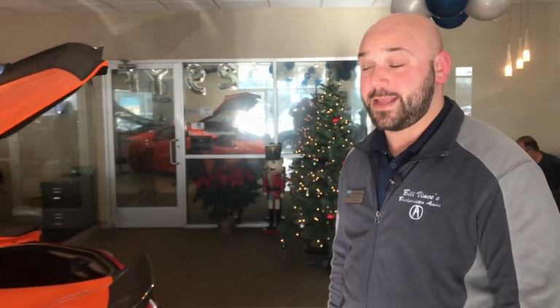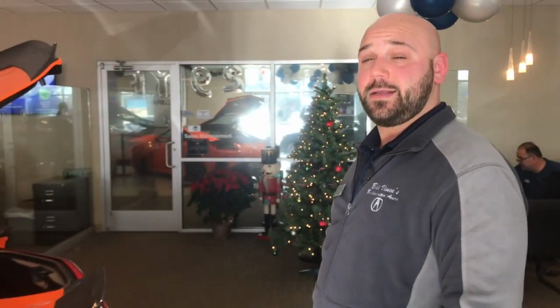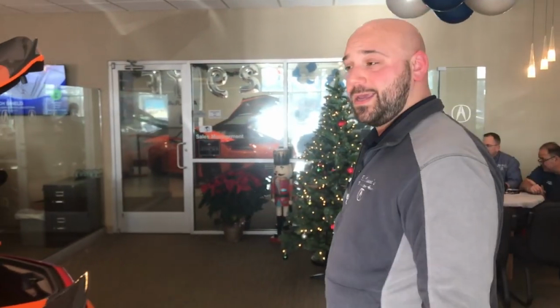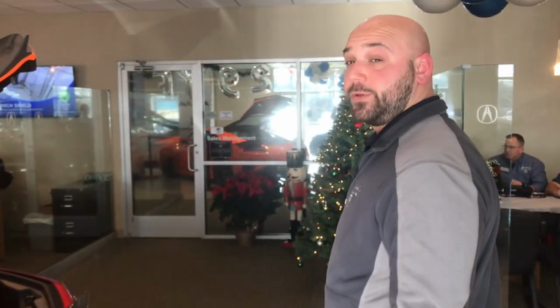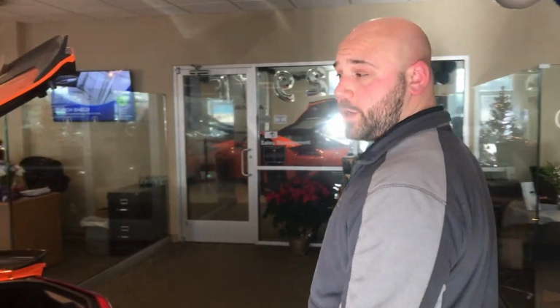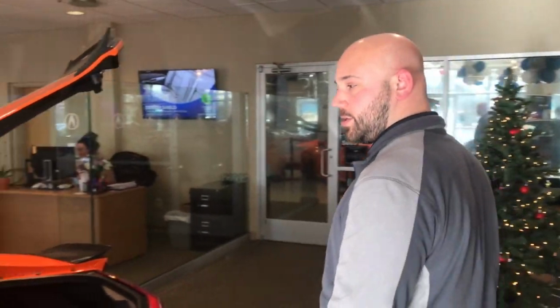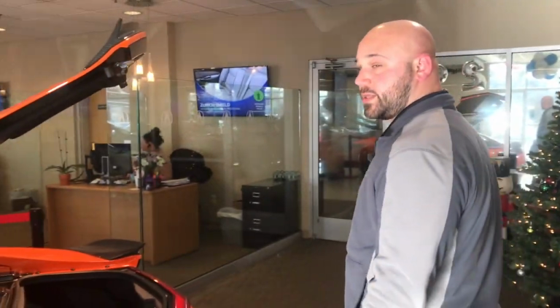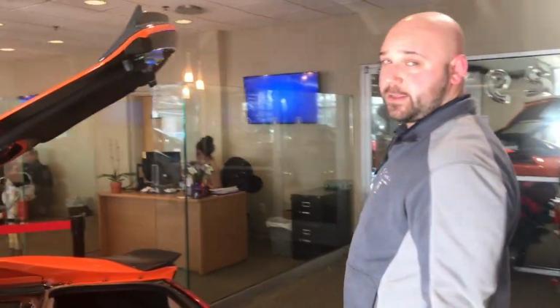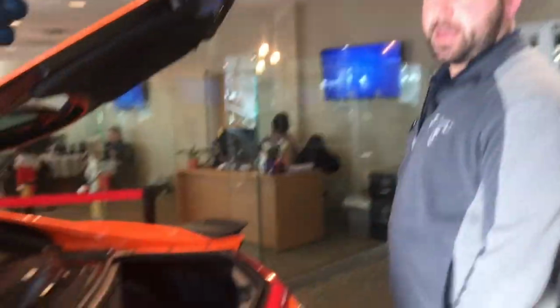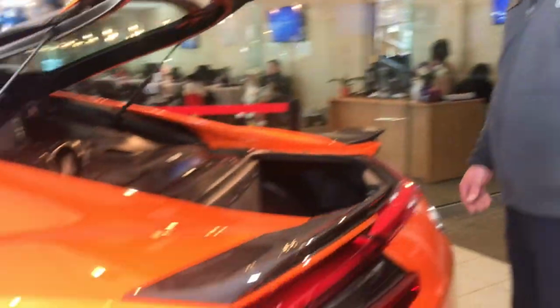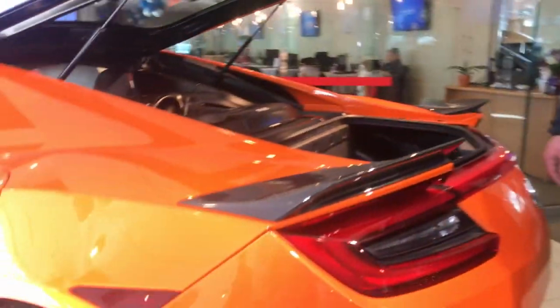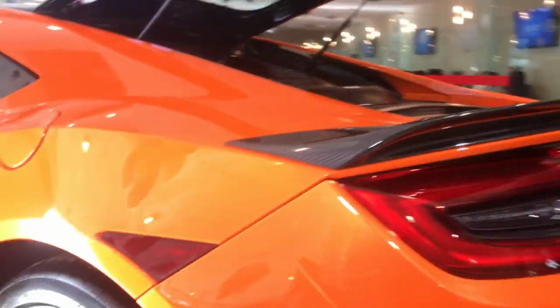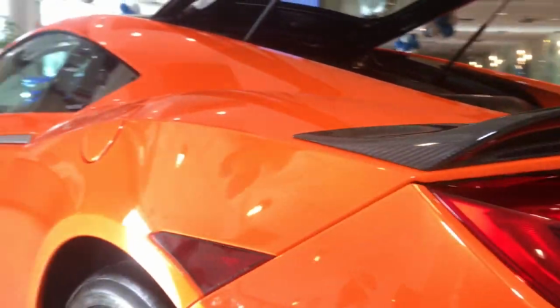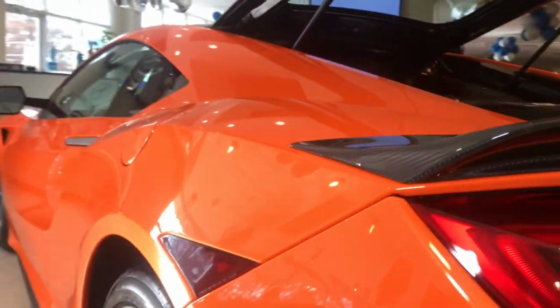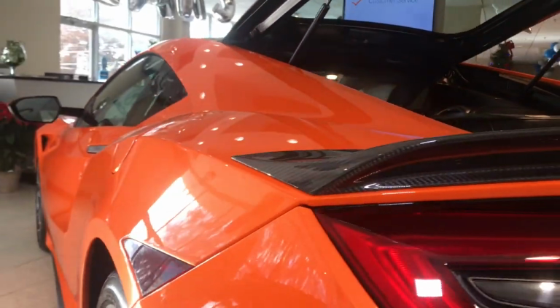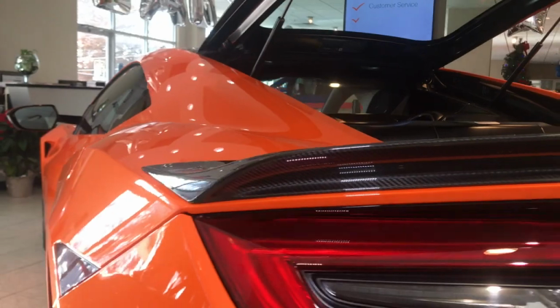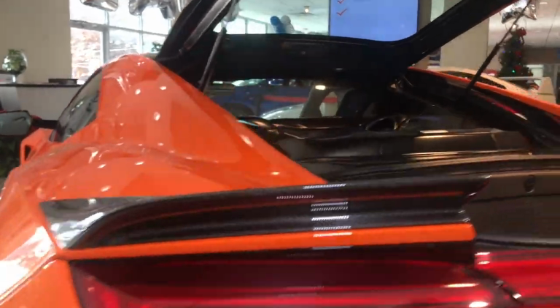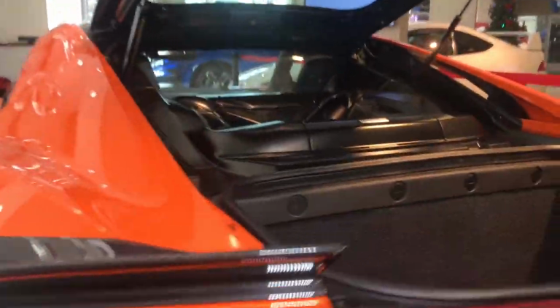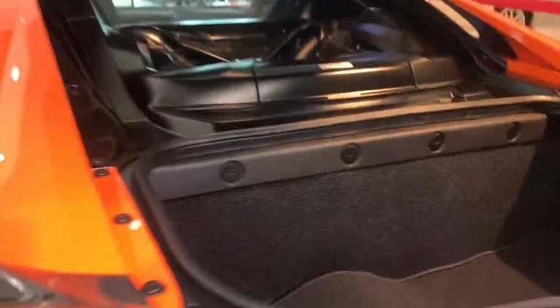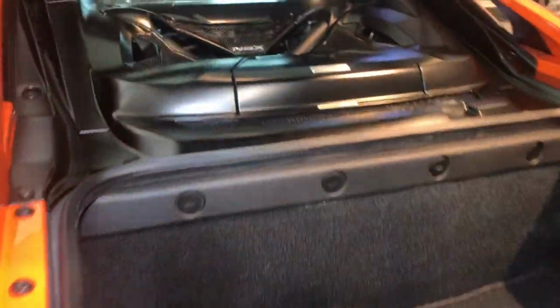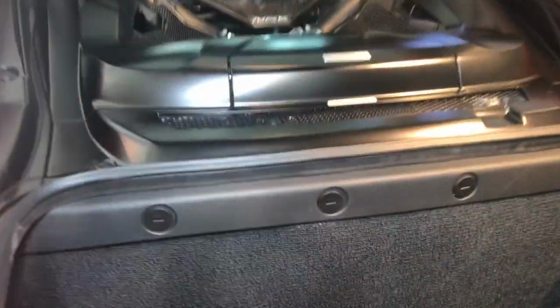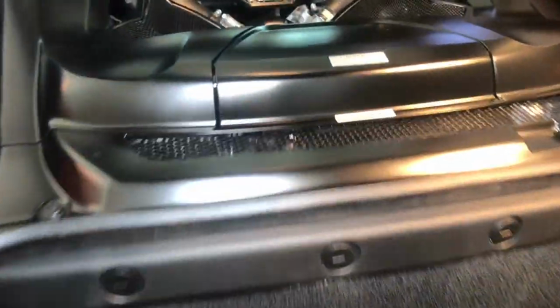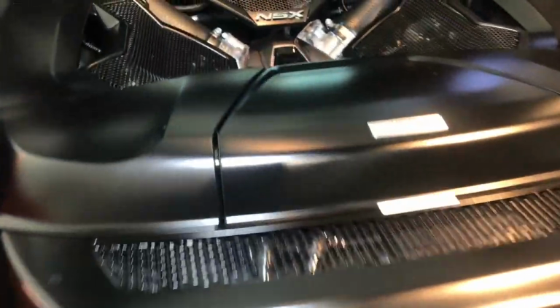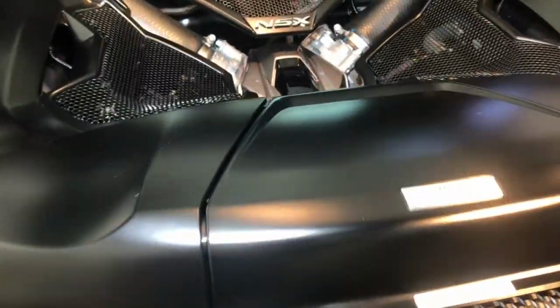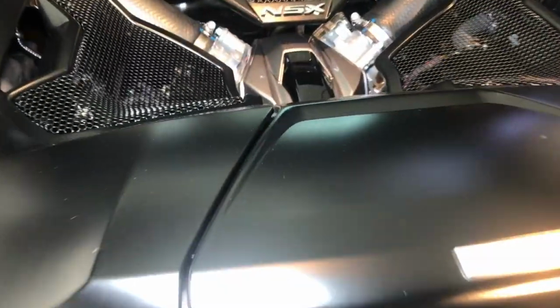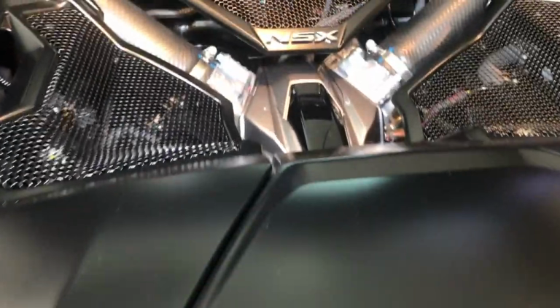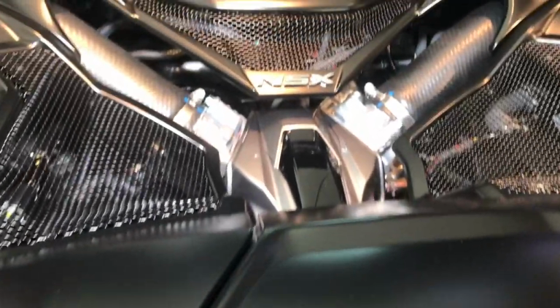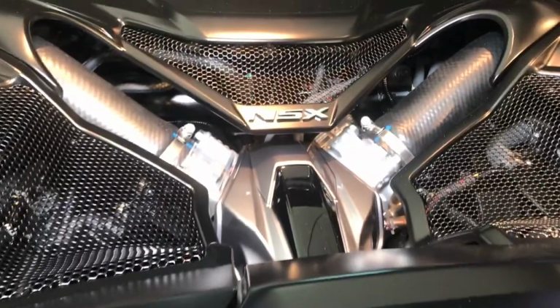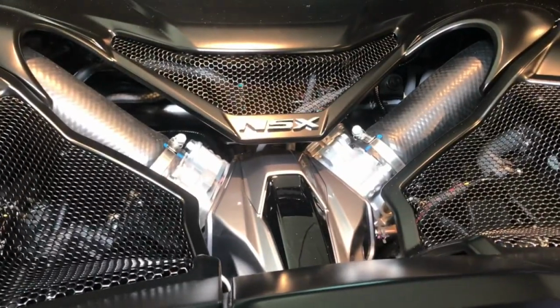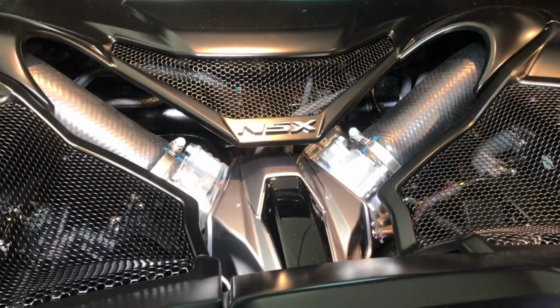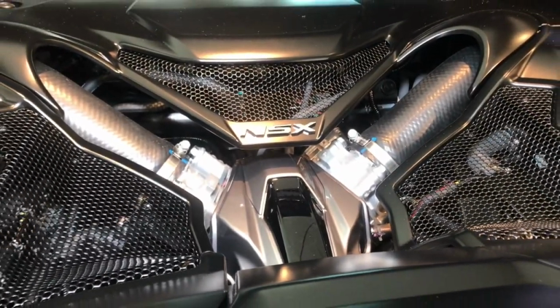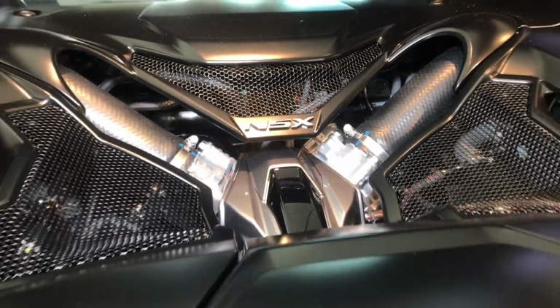2019 is built to order so you can spec out the vehicle how you like. The vehicle is very unique — it's a hybrid supercar, features three motors: two electric motors in the front and one twin turbo V6 in the rear.